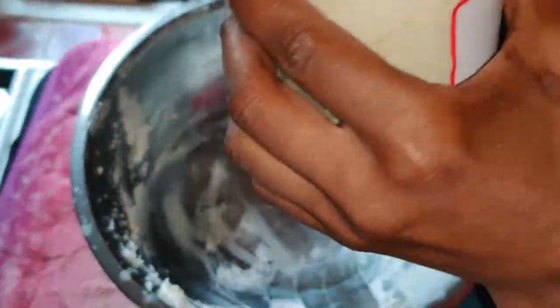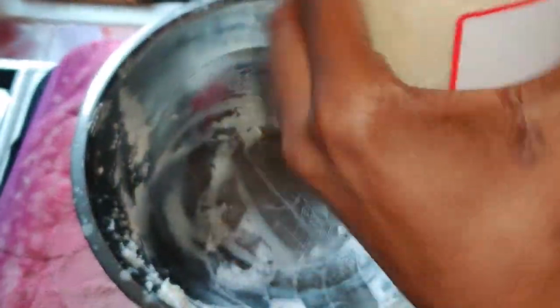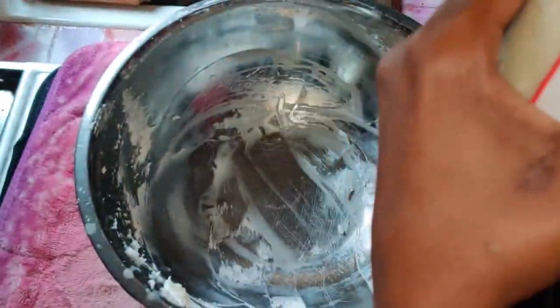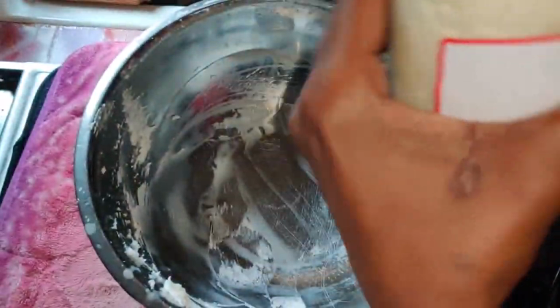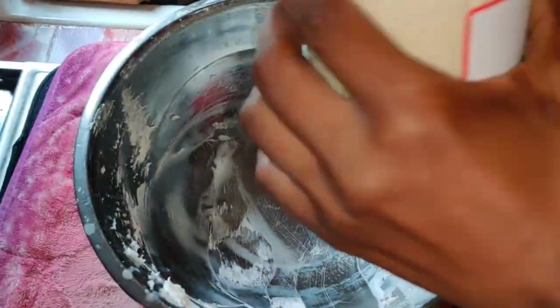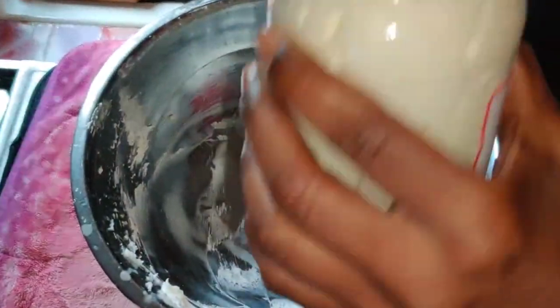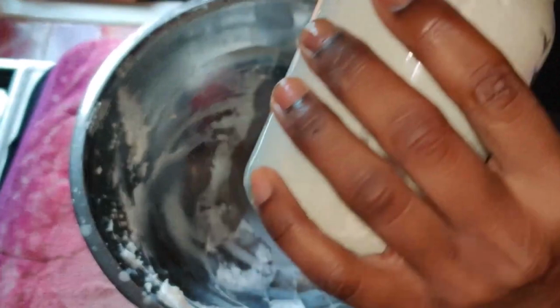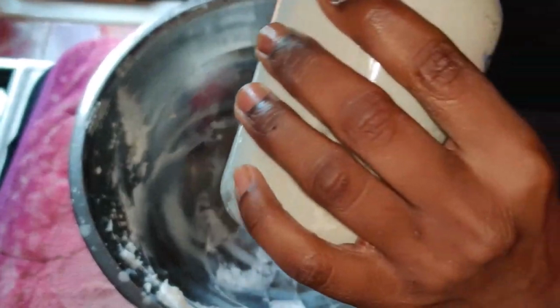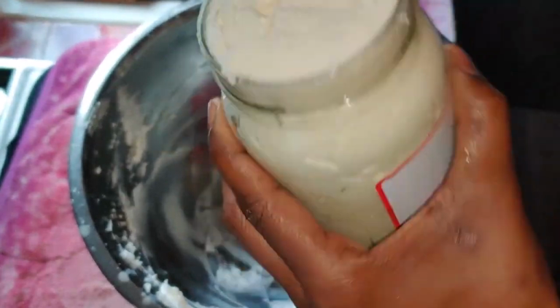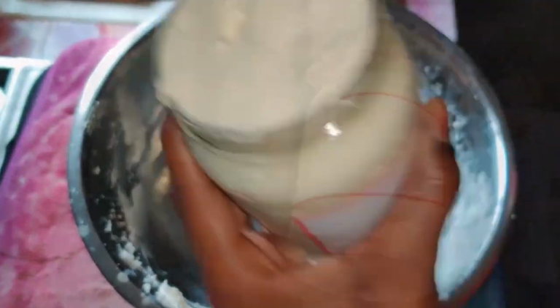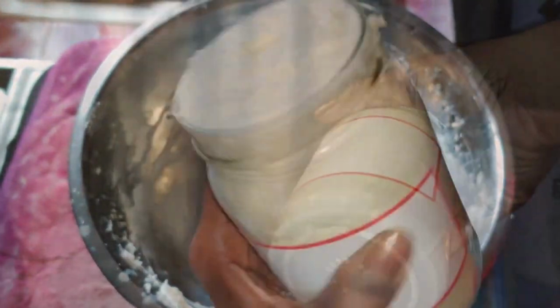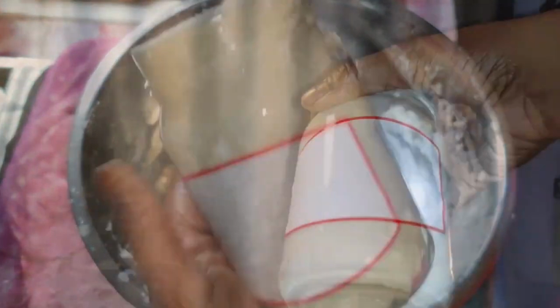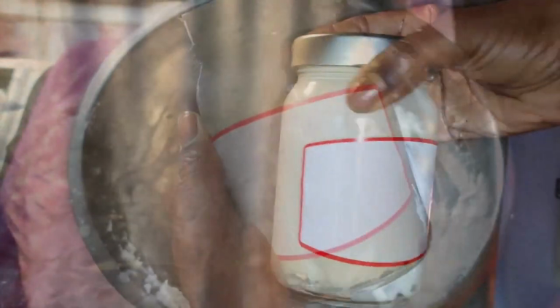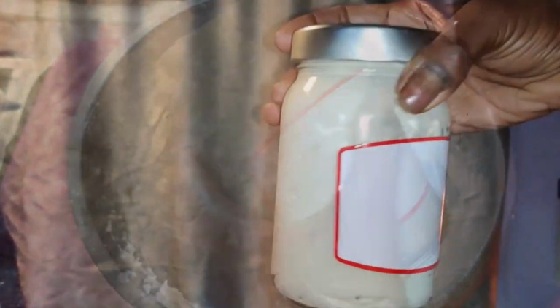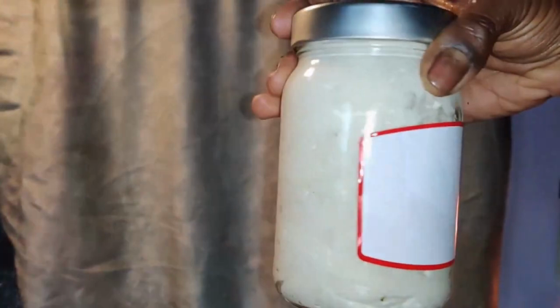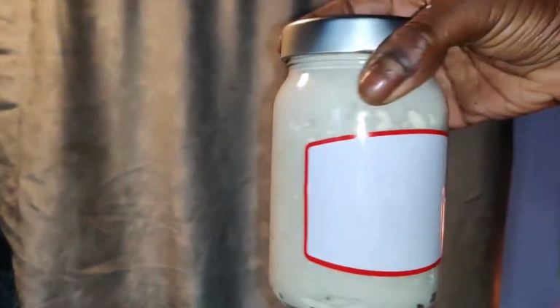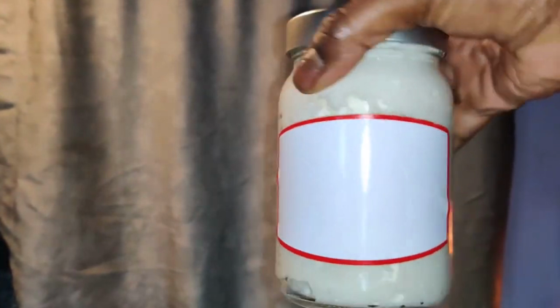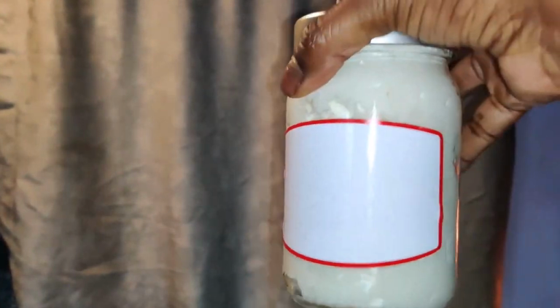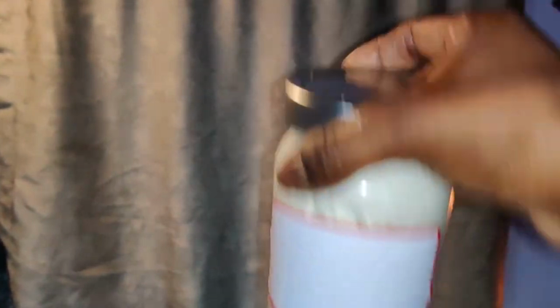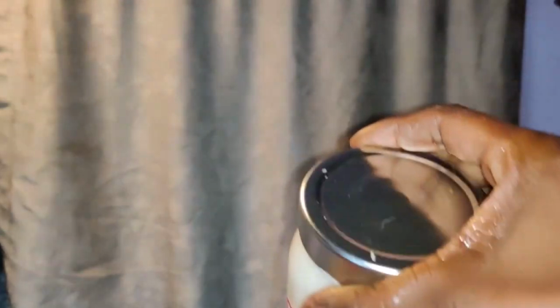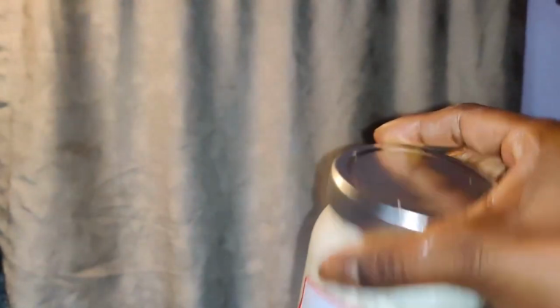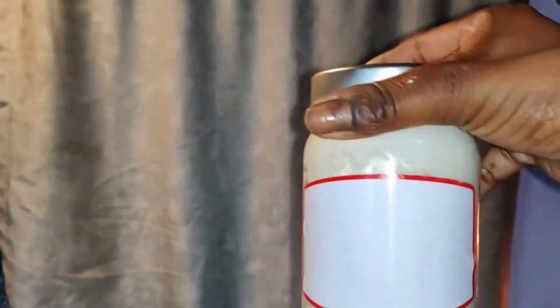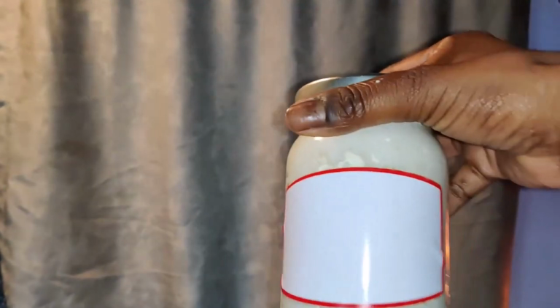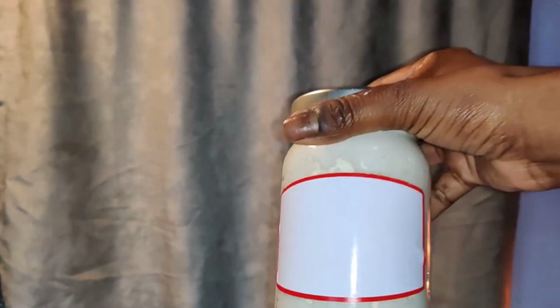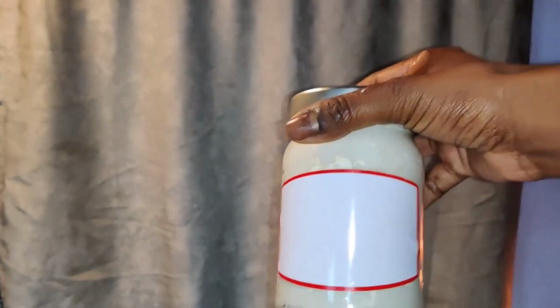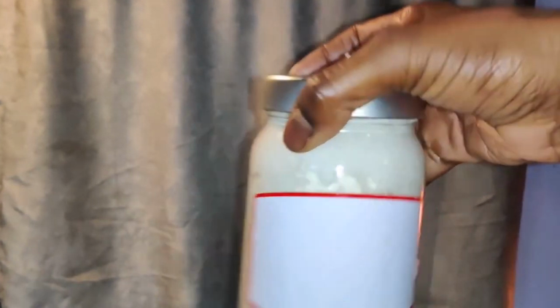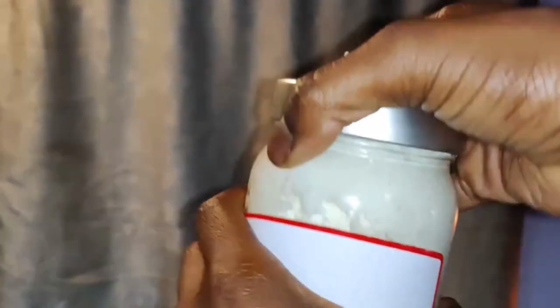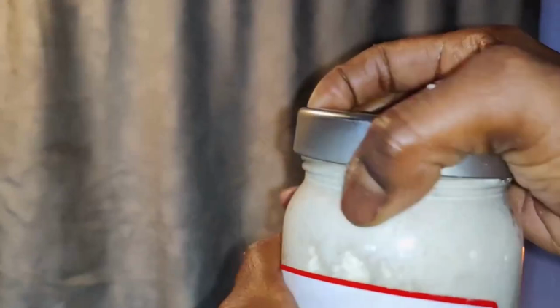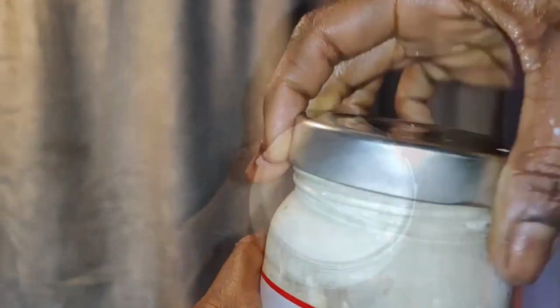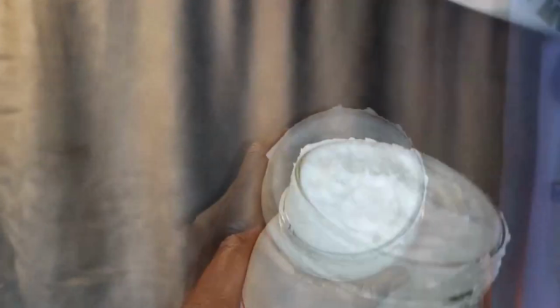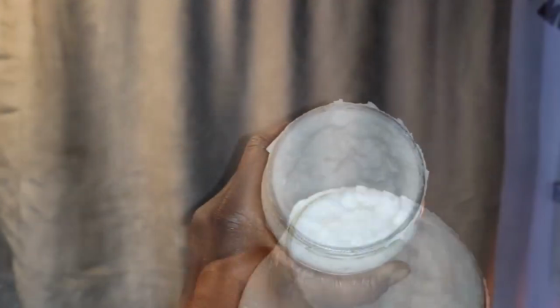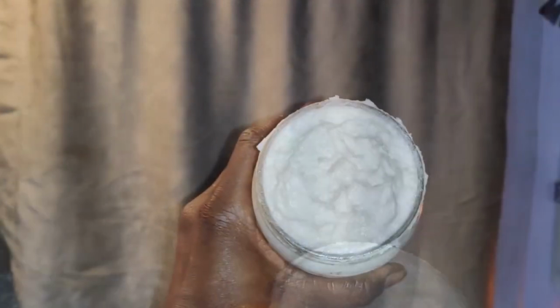This hair cream can be used to style your hair or to moisturize your hair, but for me I just use it to re-twist my locks.